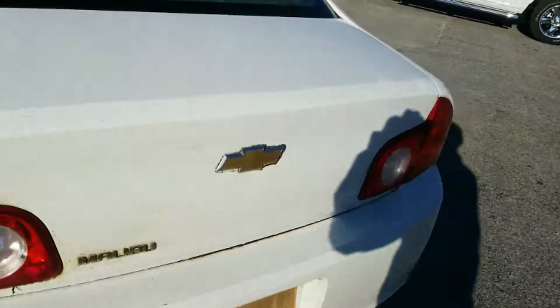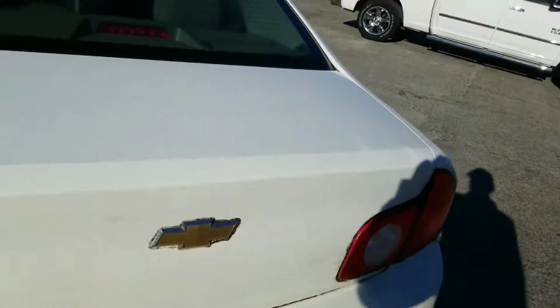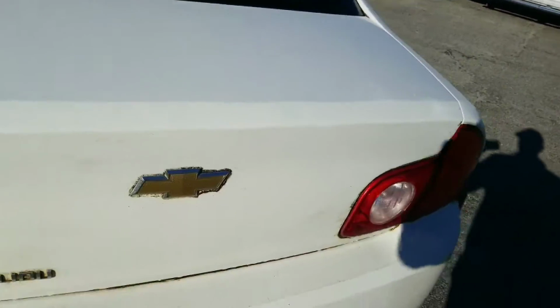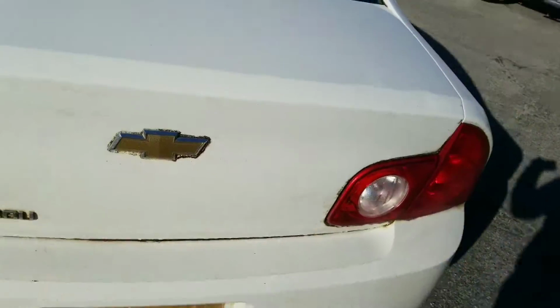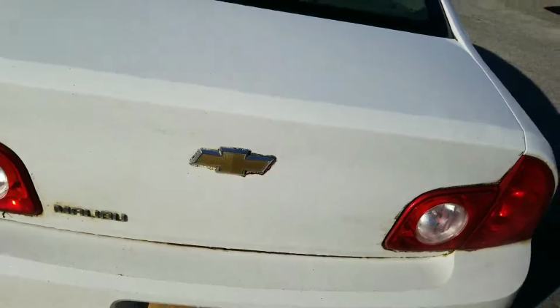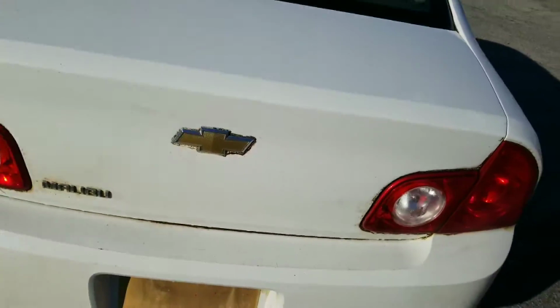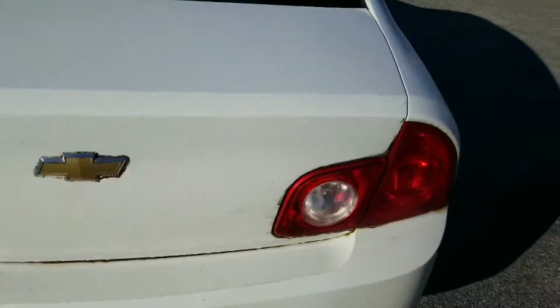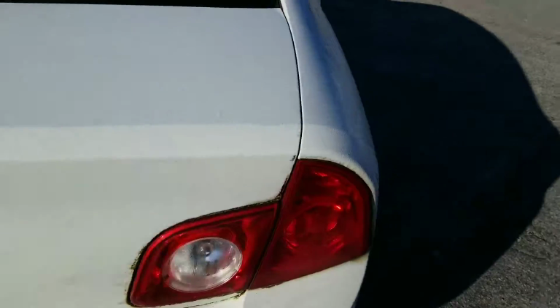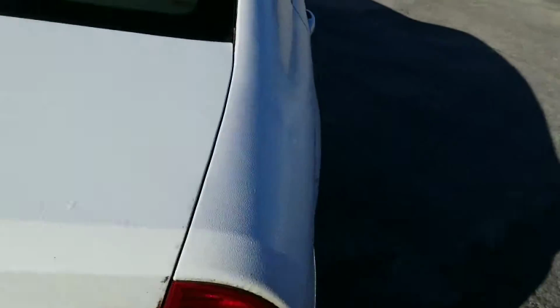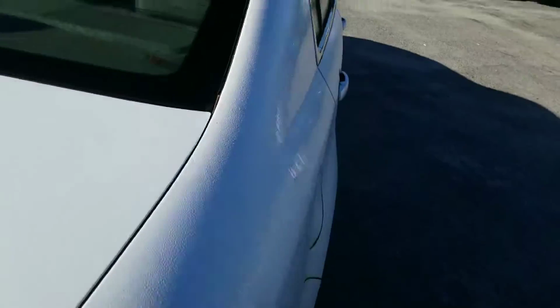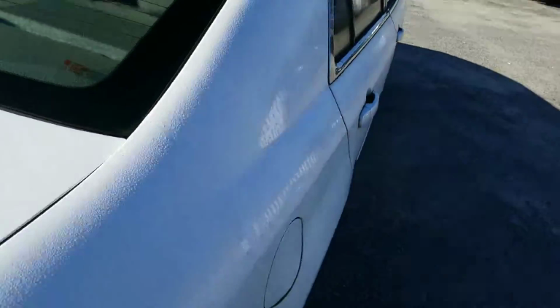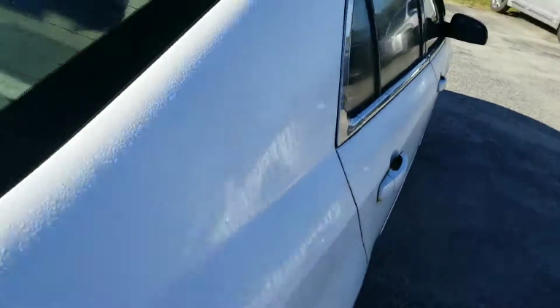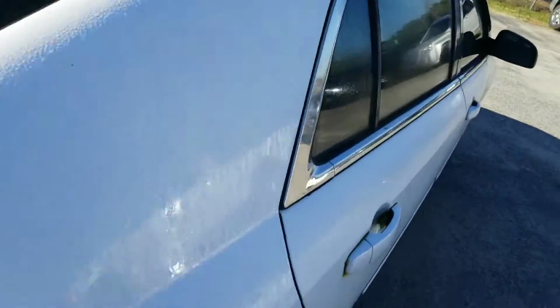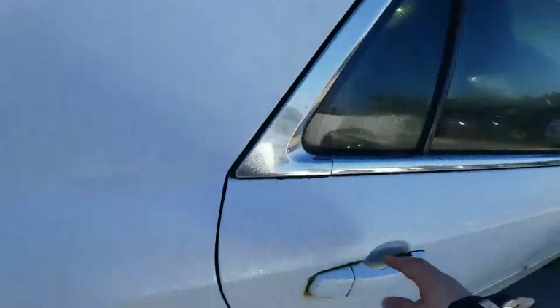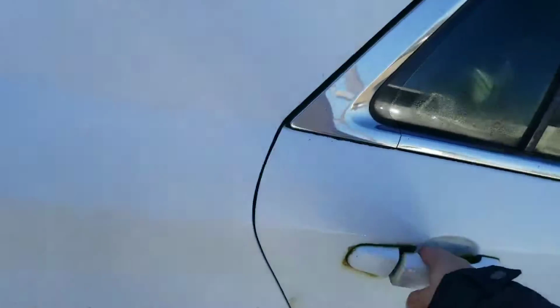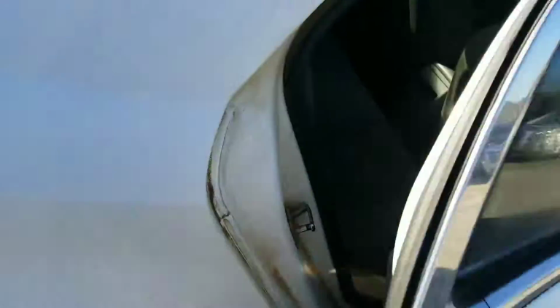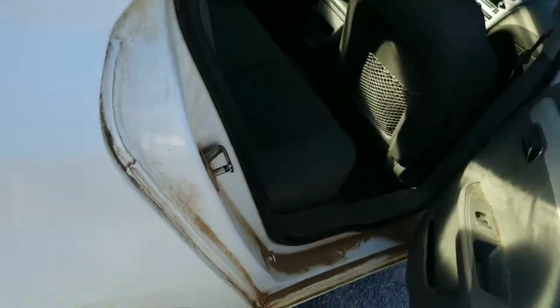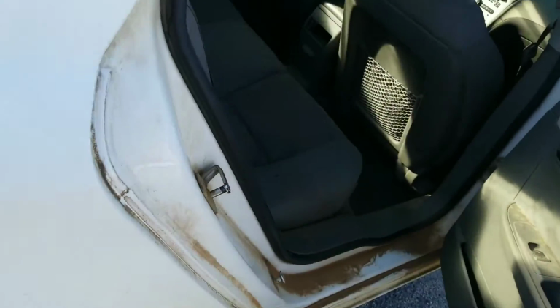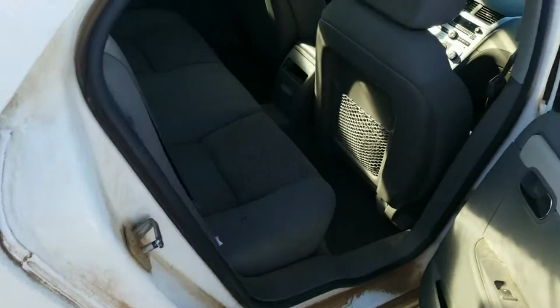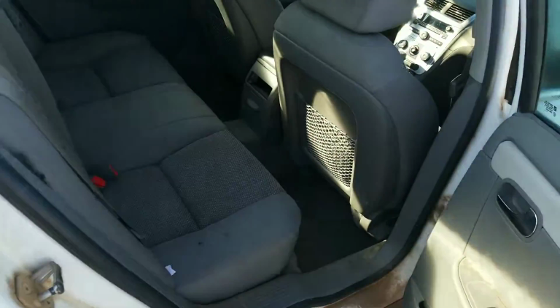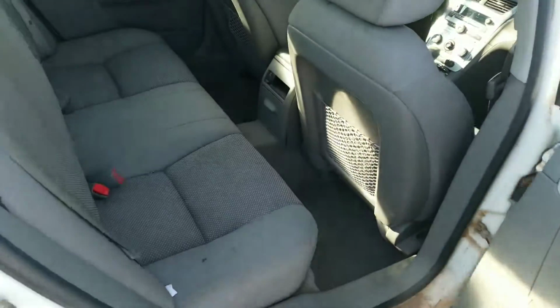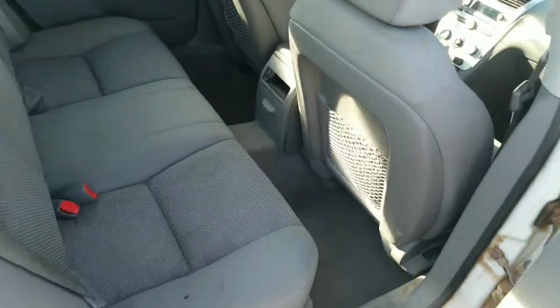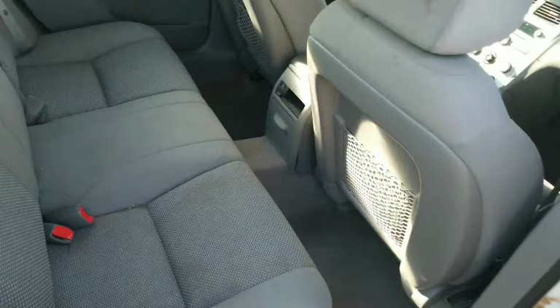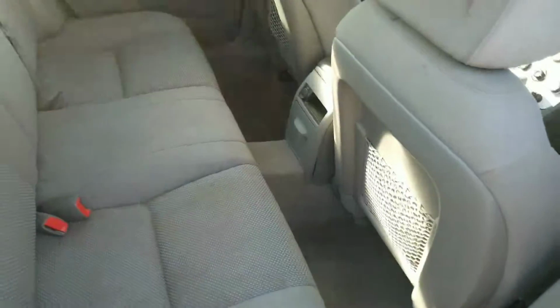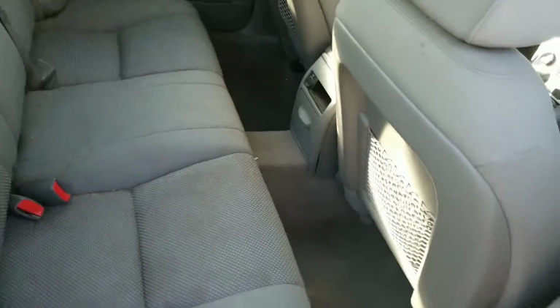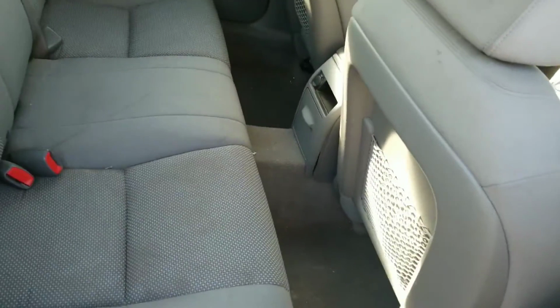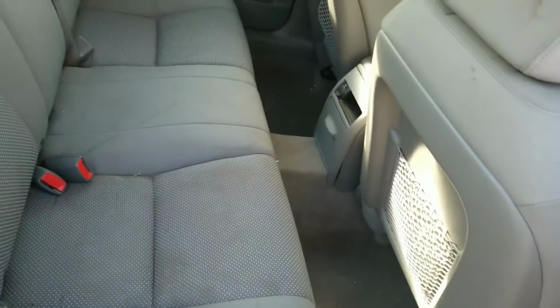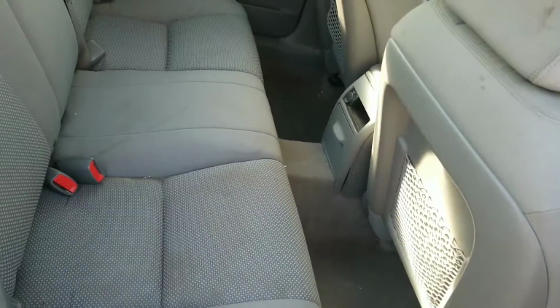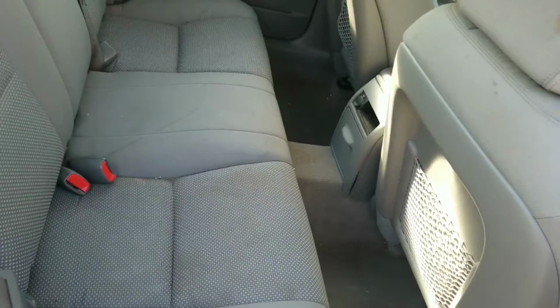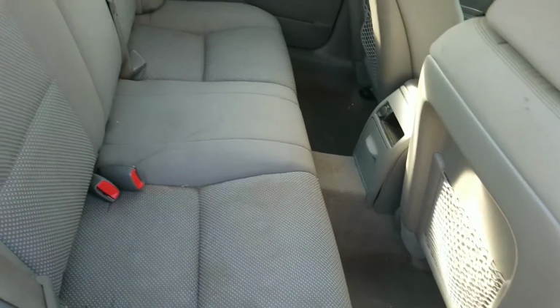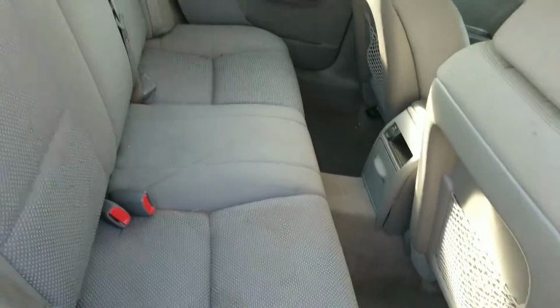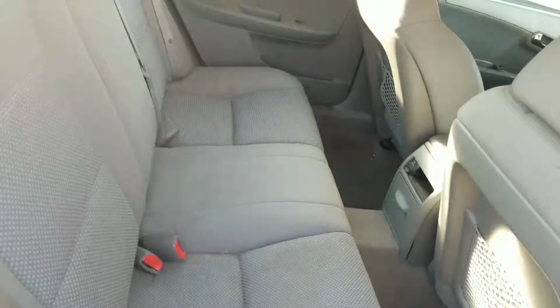There is lots of trunk space in the vehicle. Let me take a look on the inside — you can see it is a grayish cloth interior.